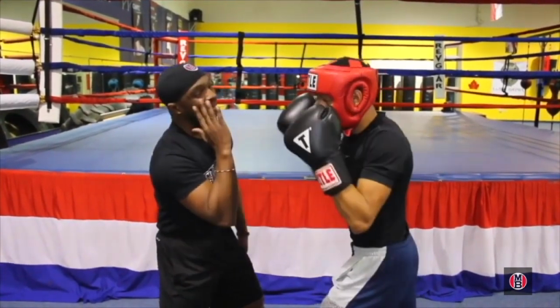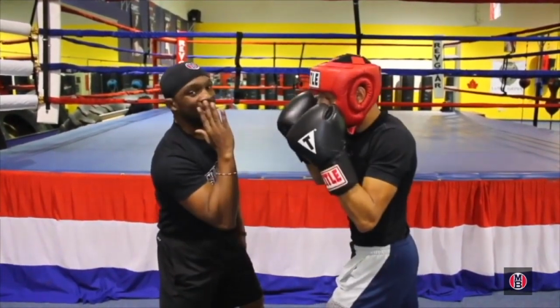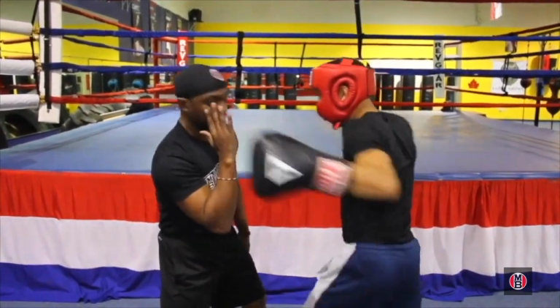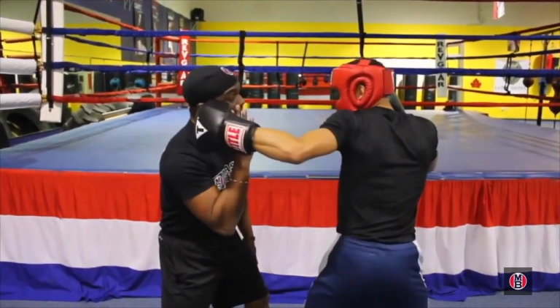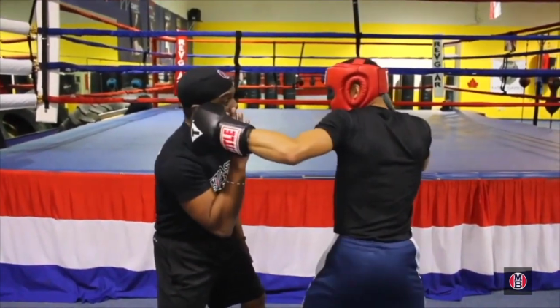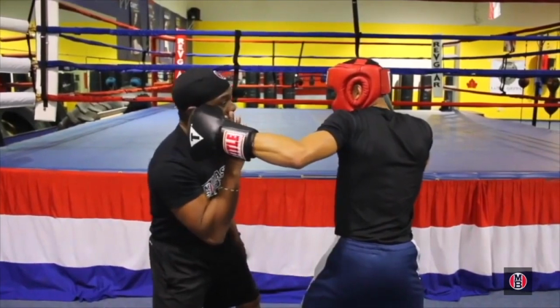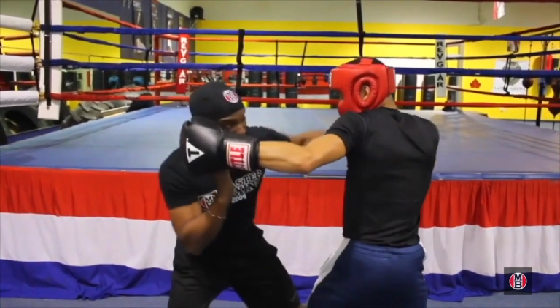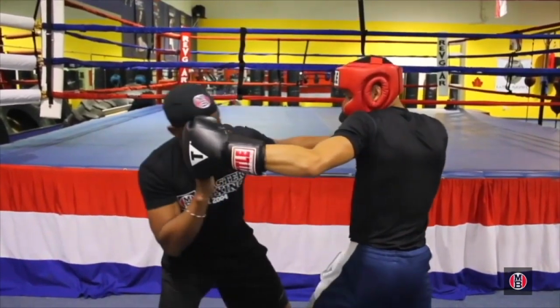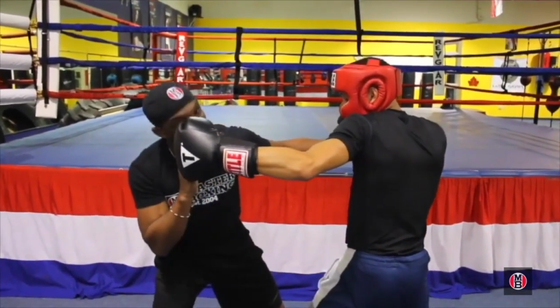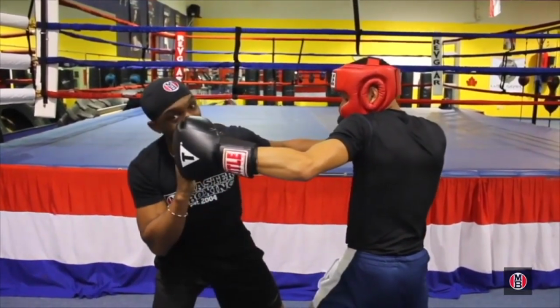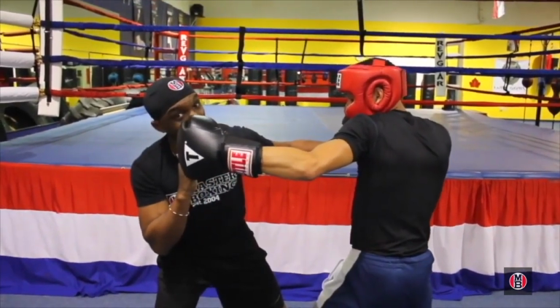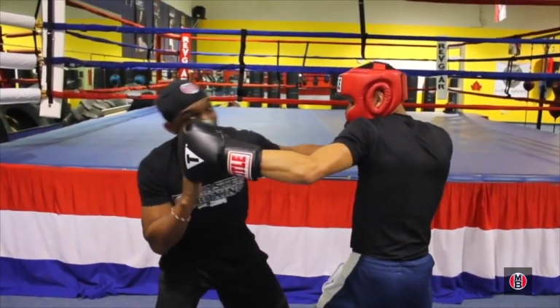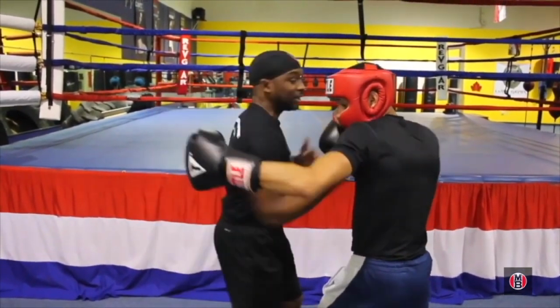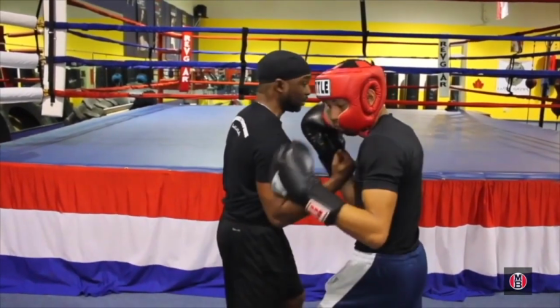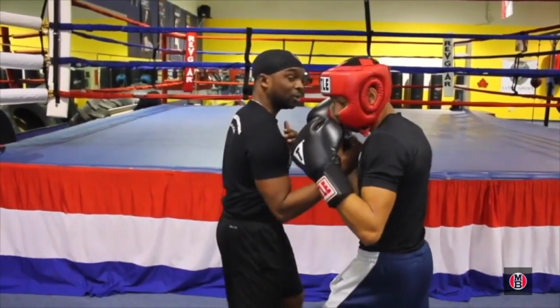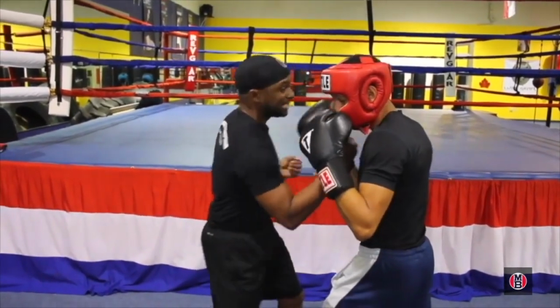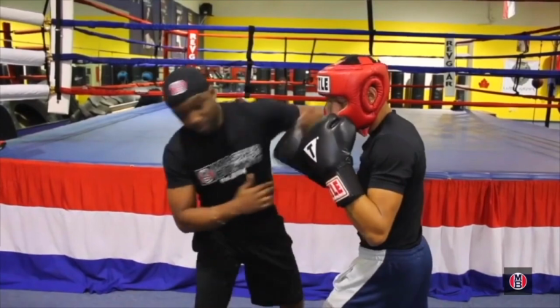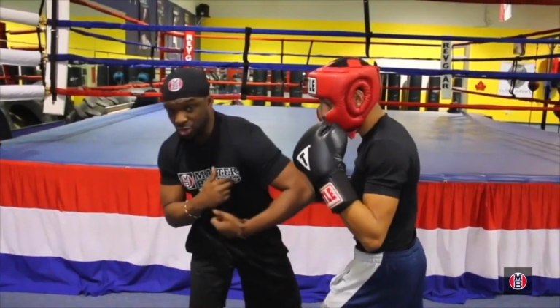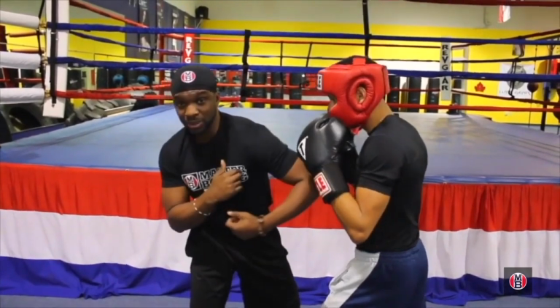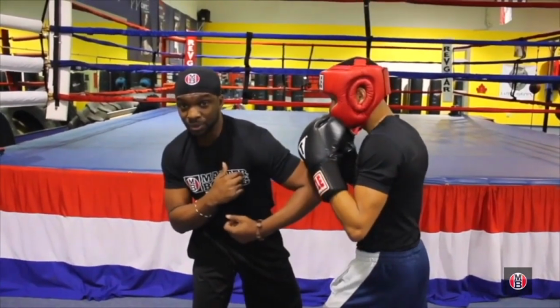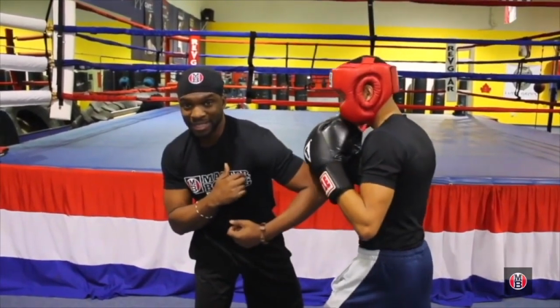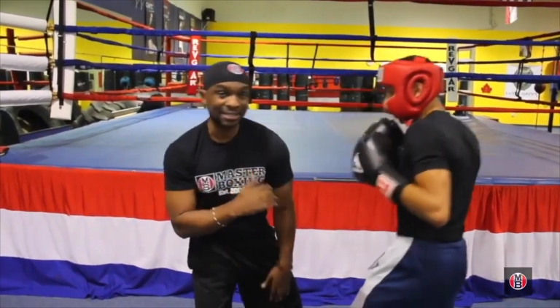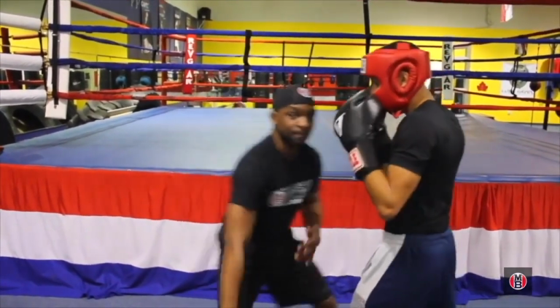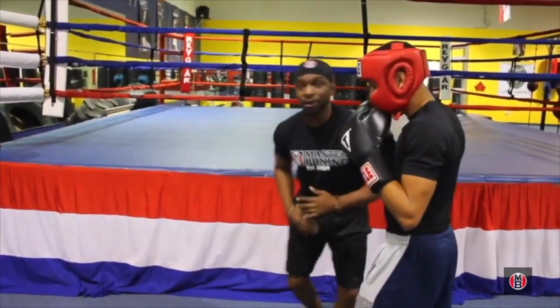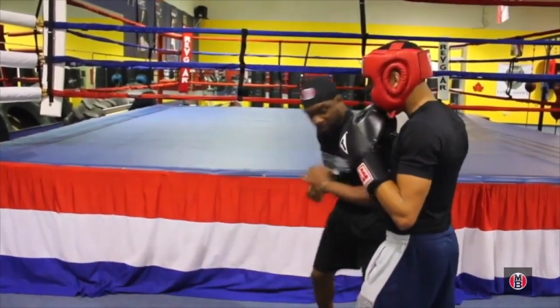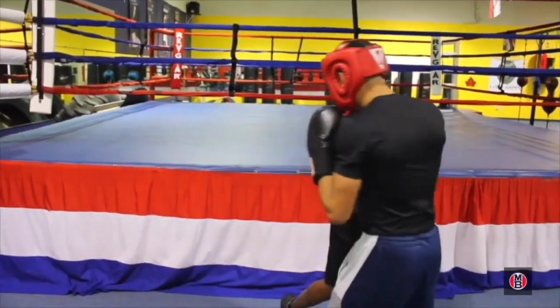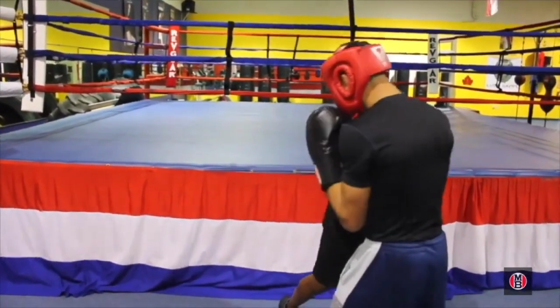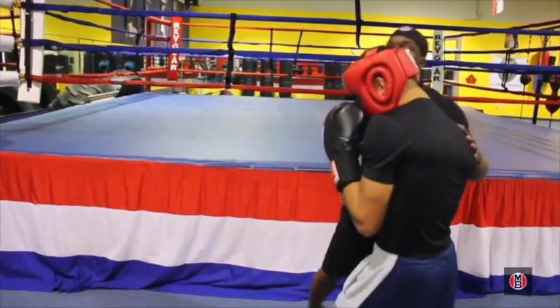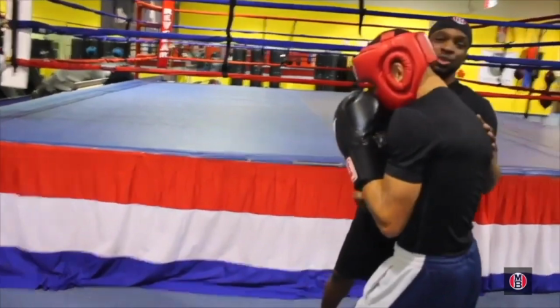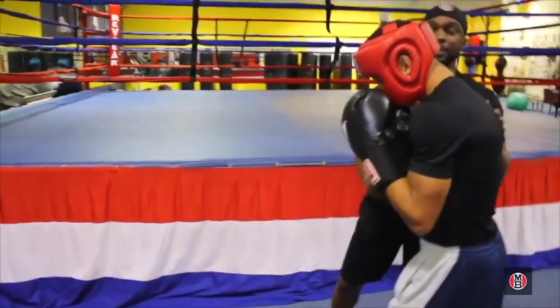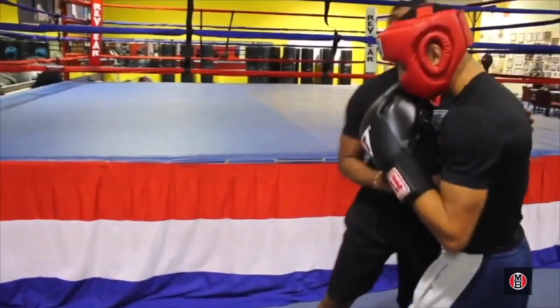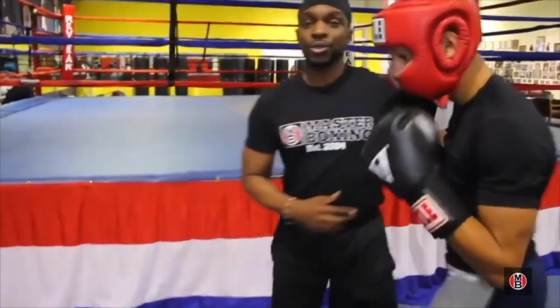Now I know I've got him, because now I'm sitting down. When I catch him here, I'm not going to throw the straight right — I'm going to go under with the four, and then wipe his nose with the left hook. Then as I step around, go to the solar plexus. It works.